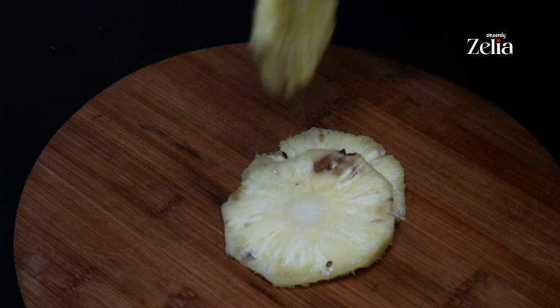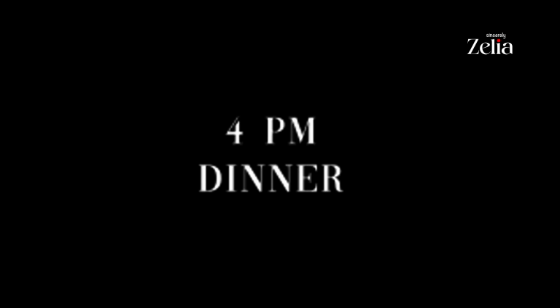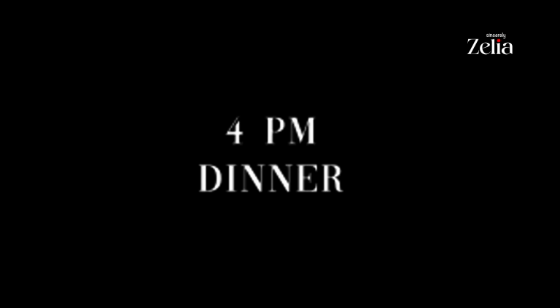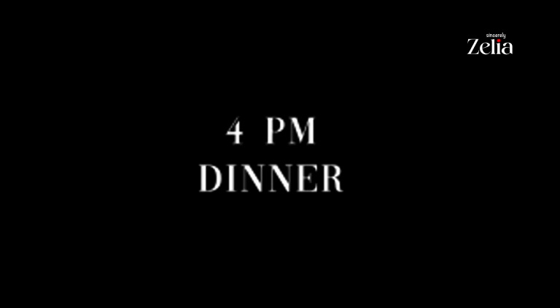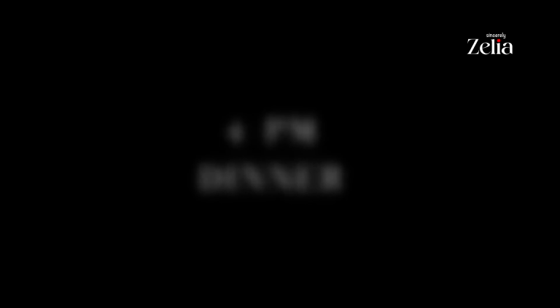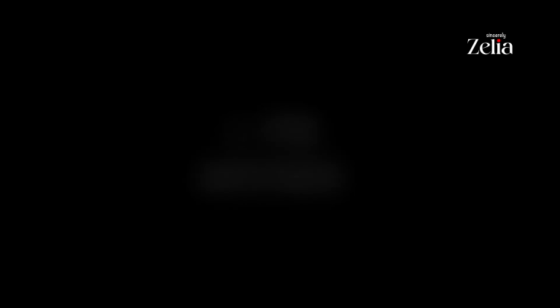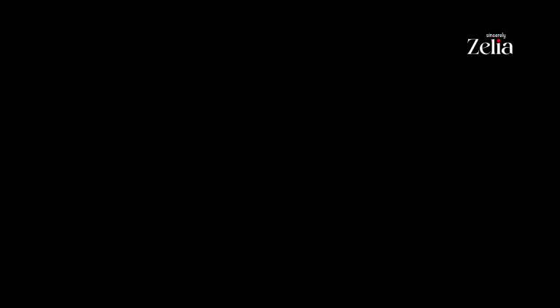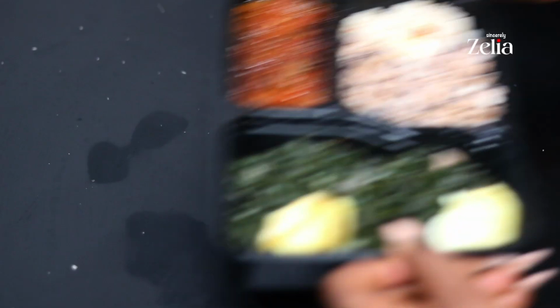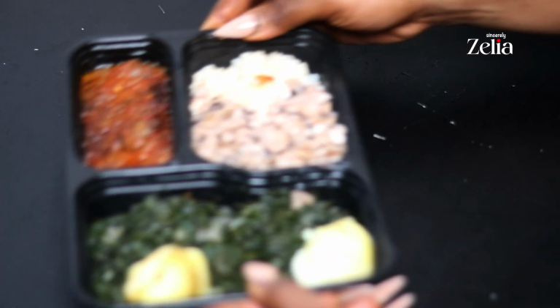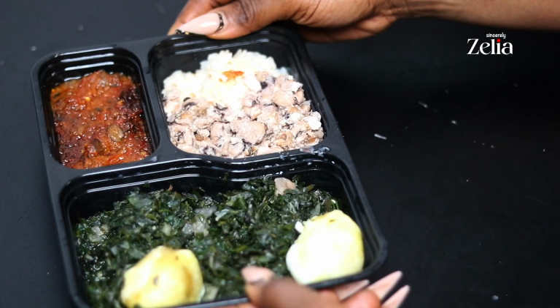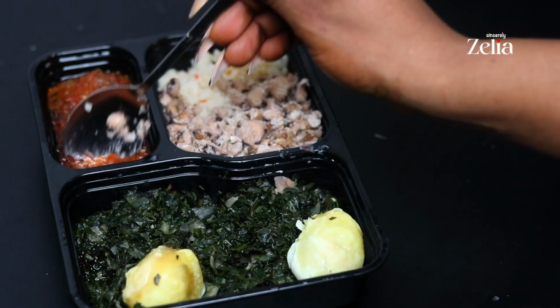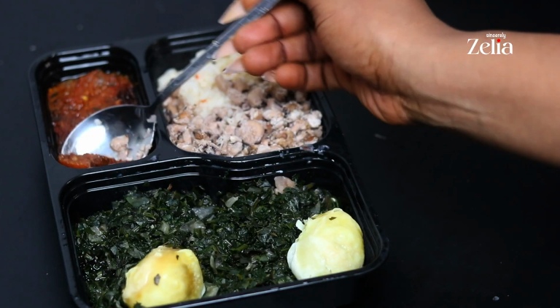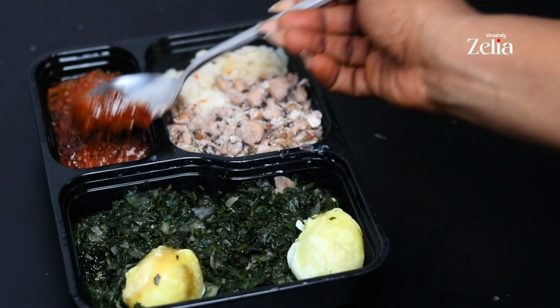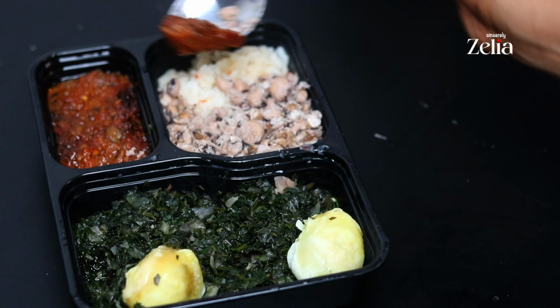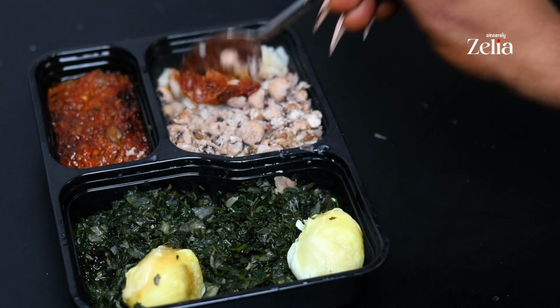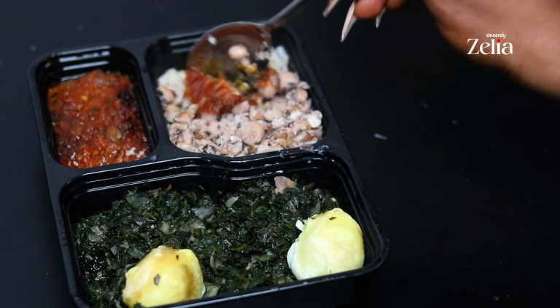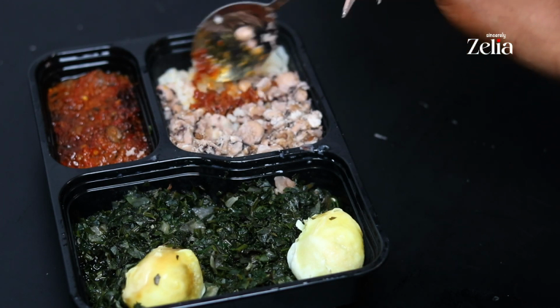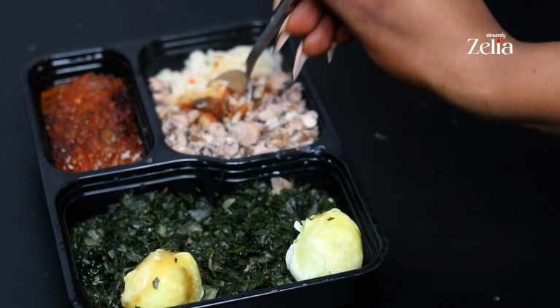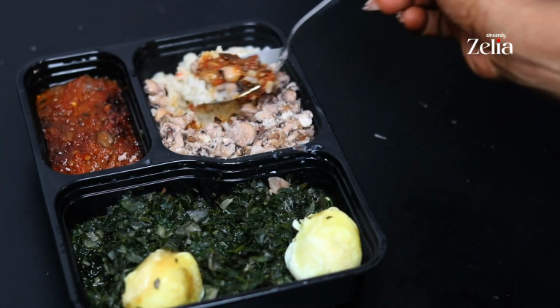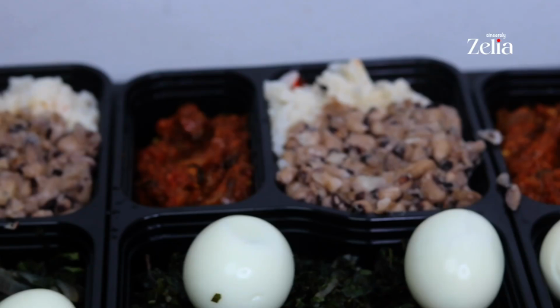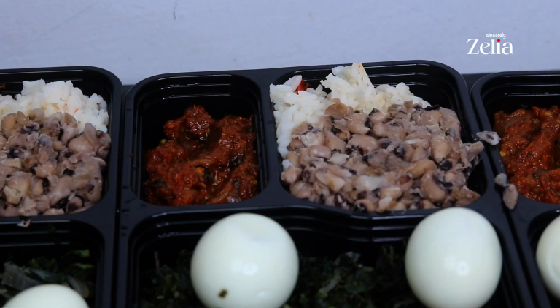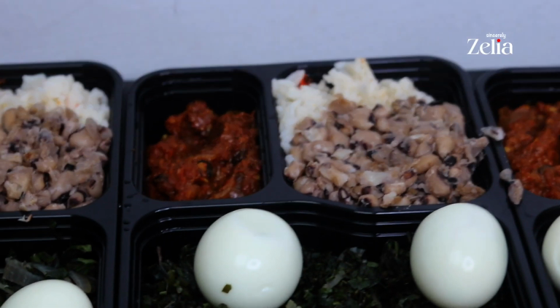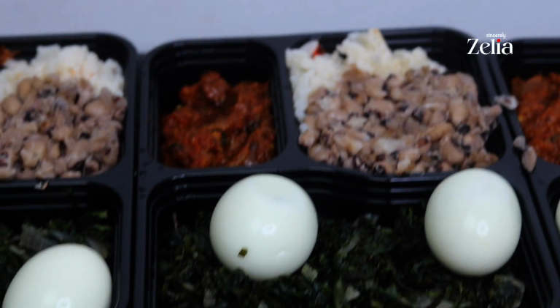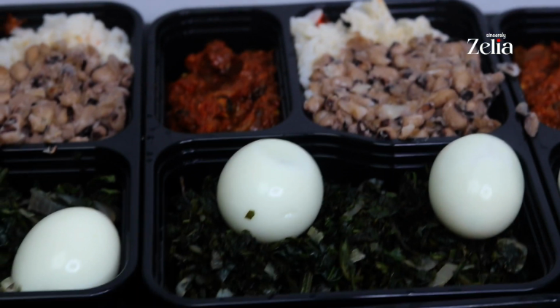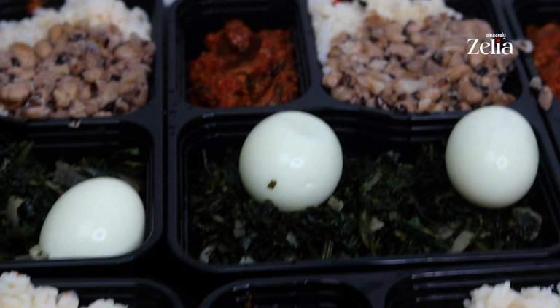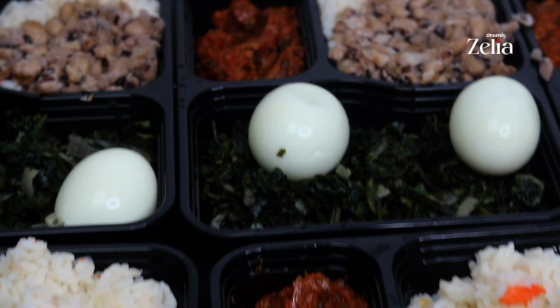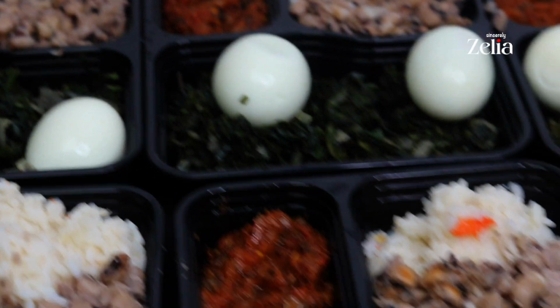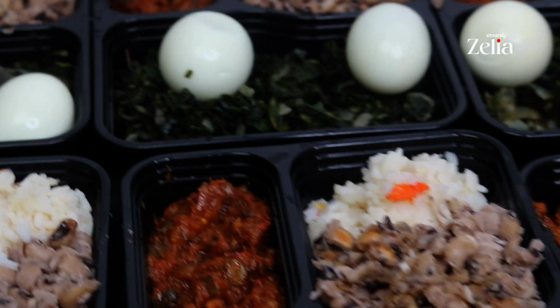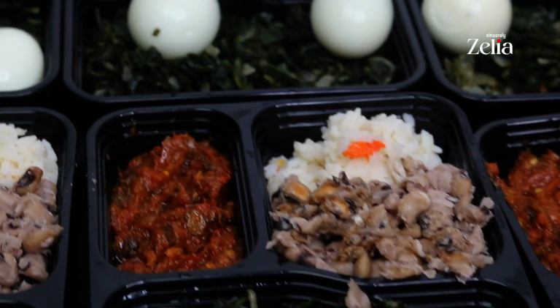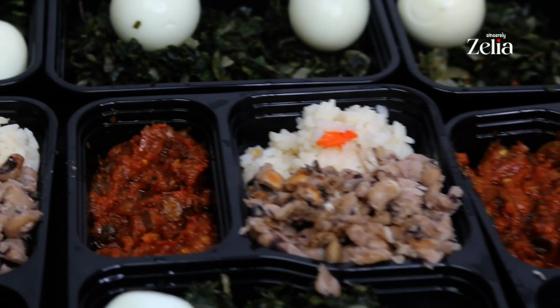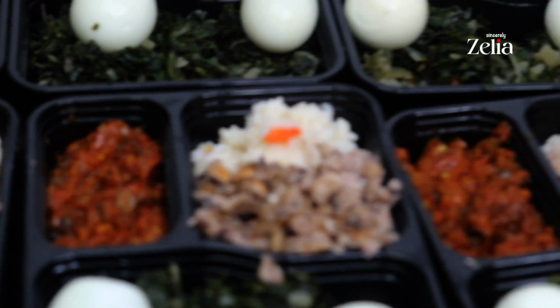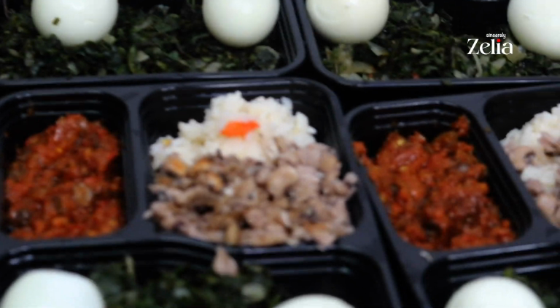For dinner I'm having leftover Deltan coconut rice, boiled beans, tomato stew, steamed veggies, and two boiled eggs.